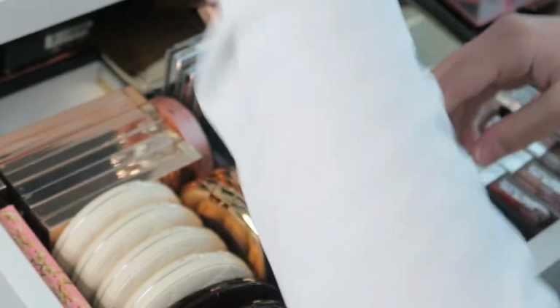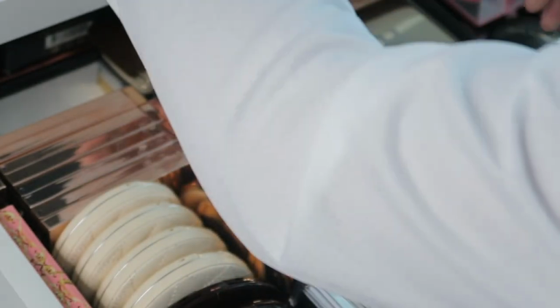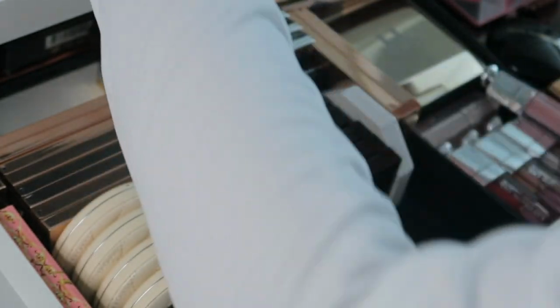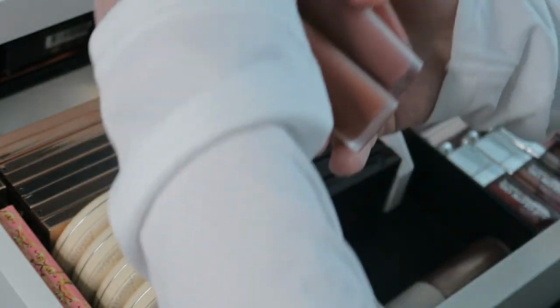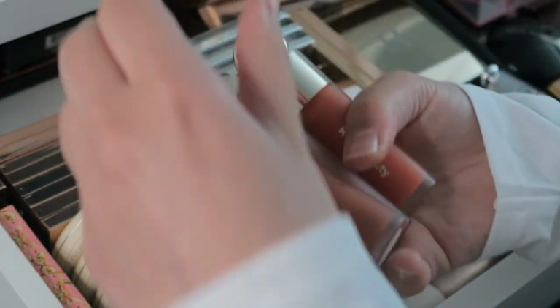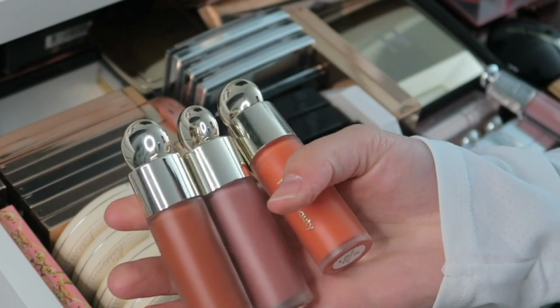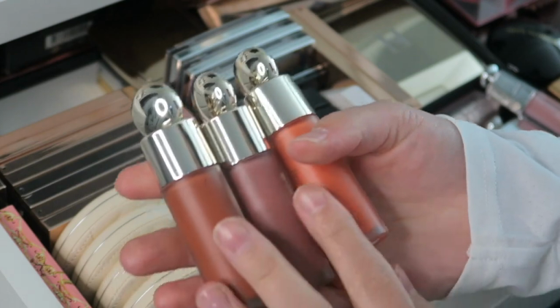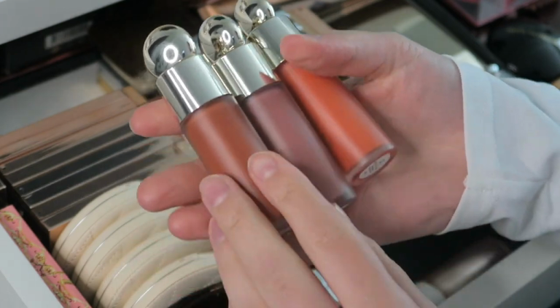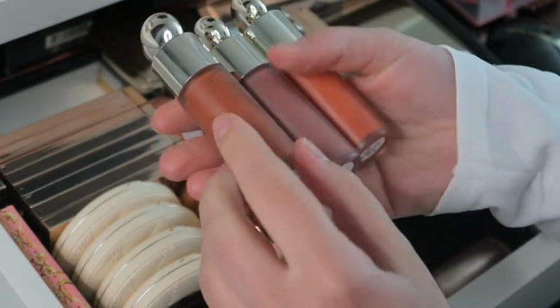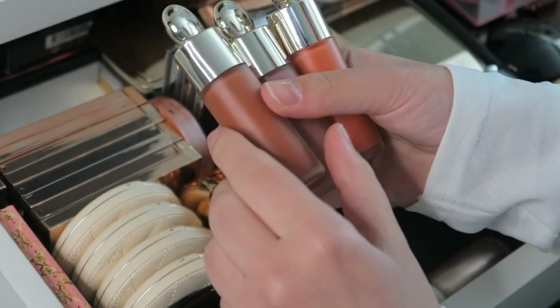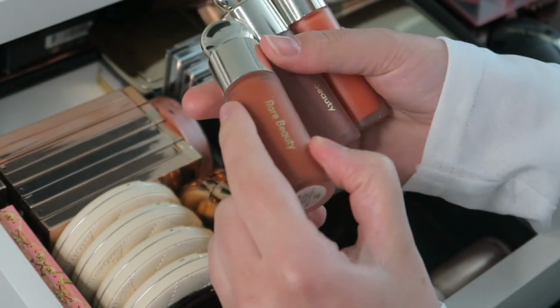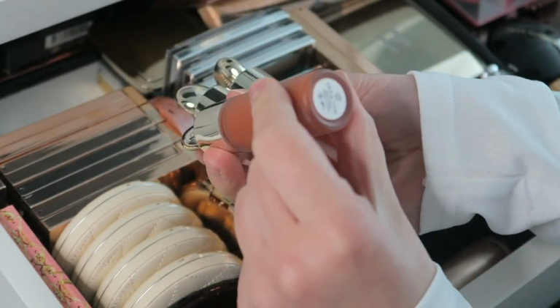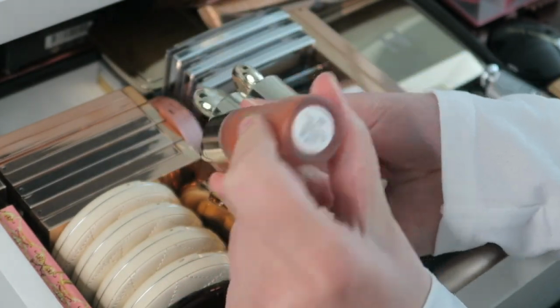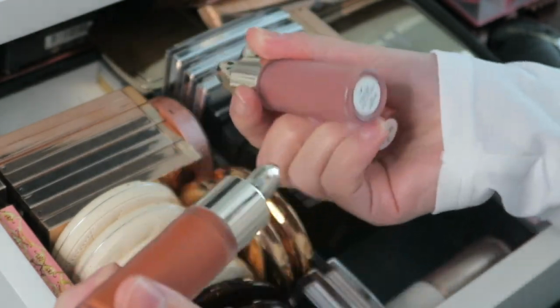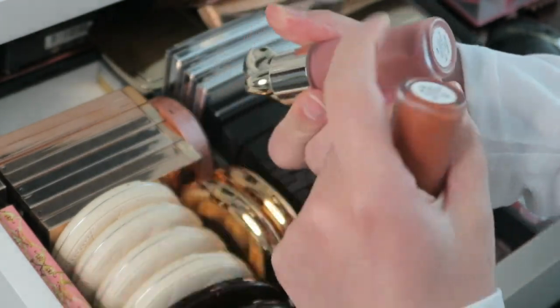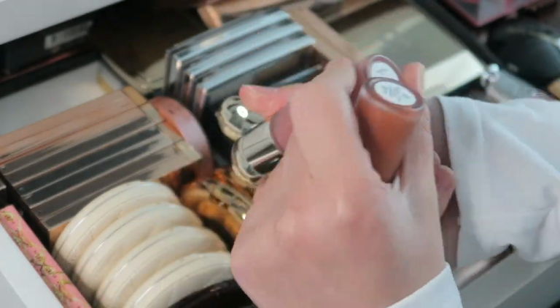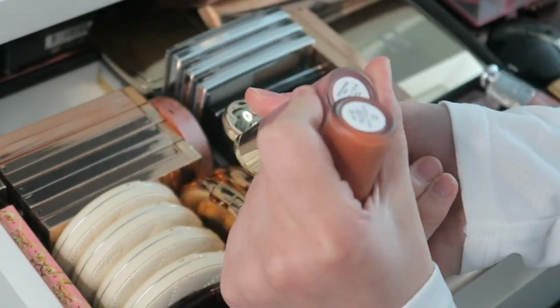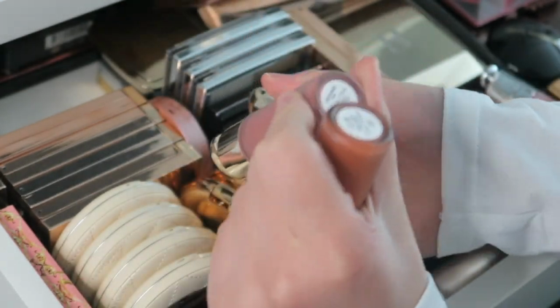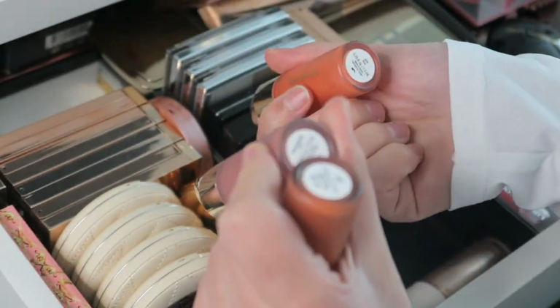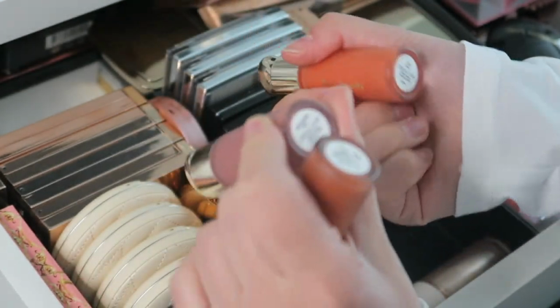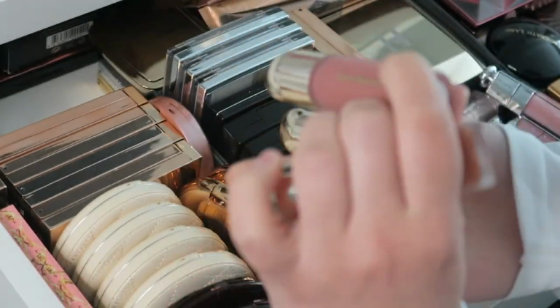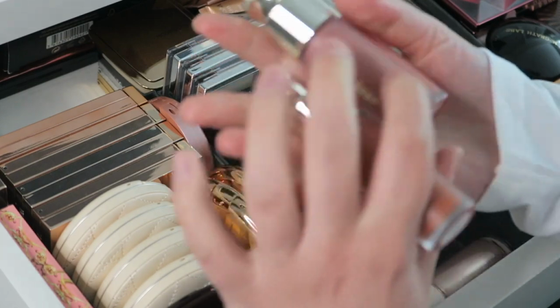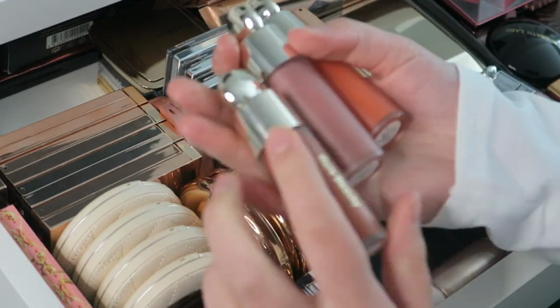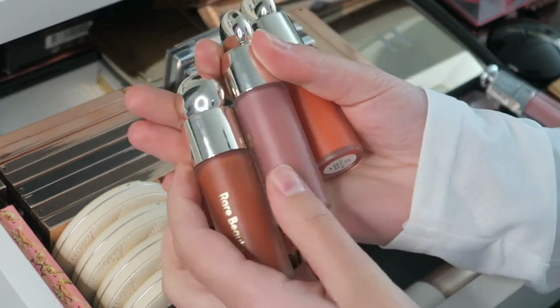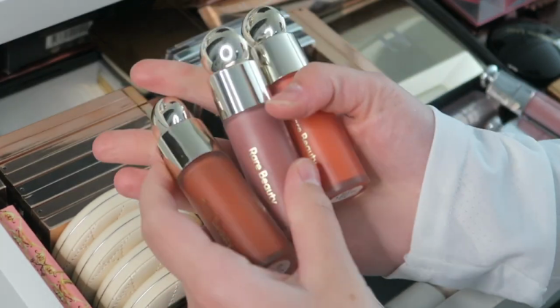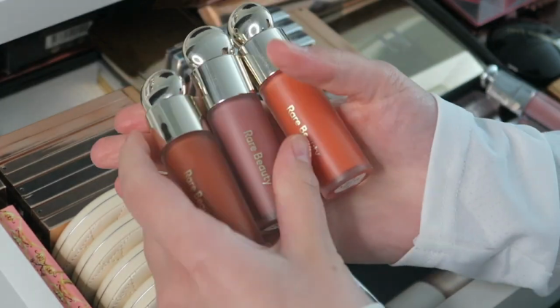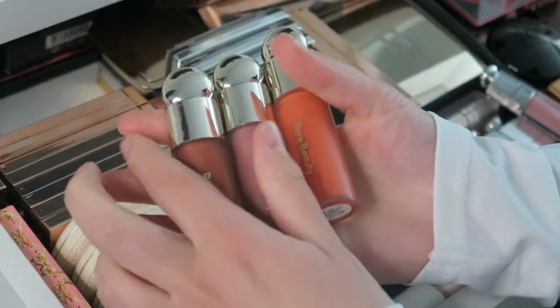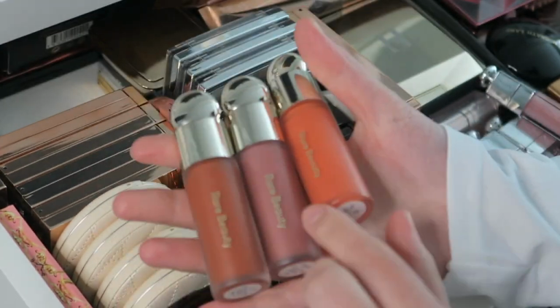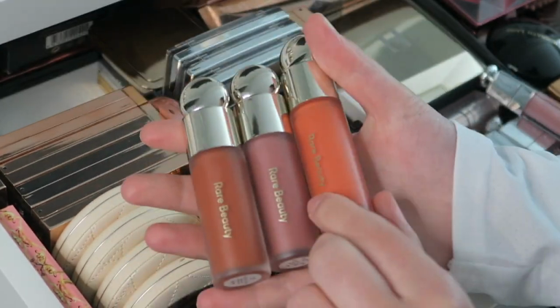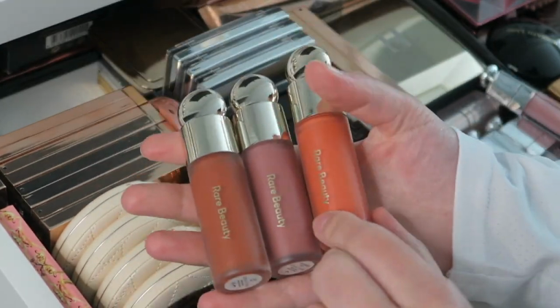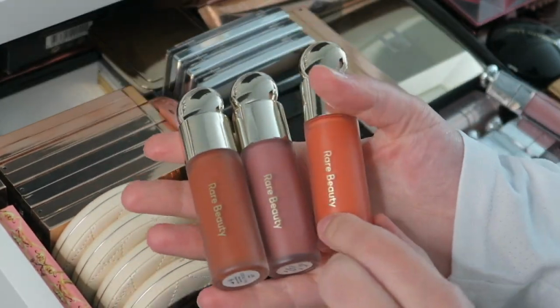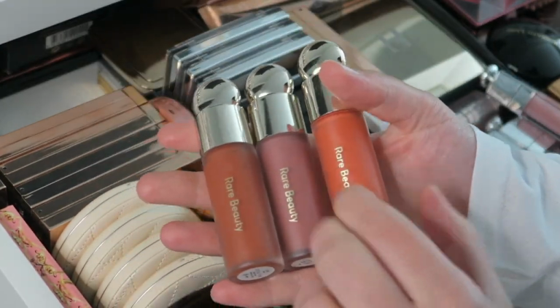Then I have three full-size blushes from Rare Beauty in the shades Love, Encourage, and Joy.